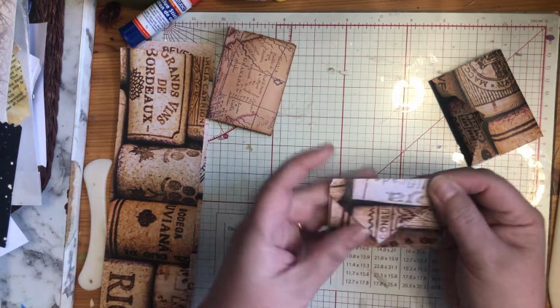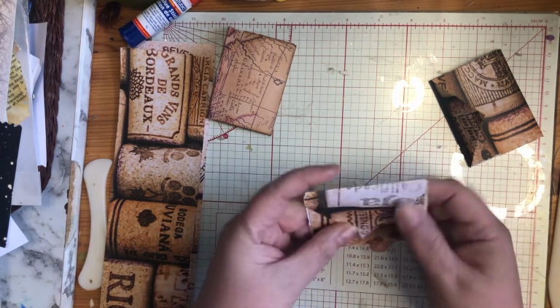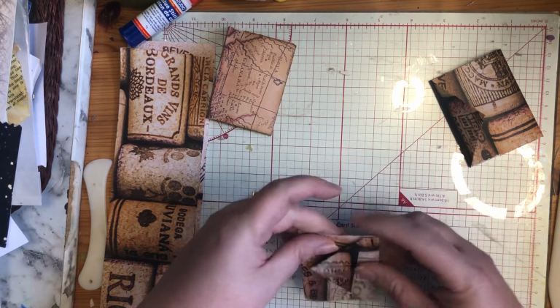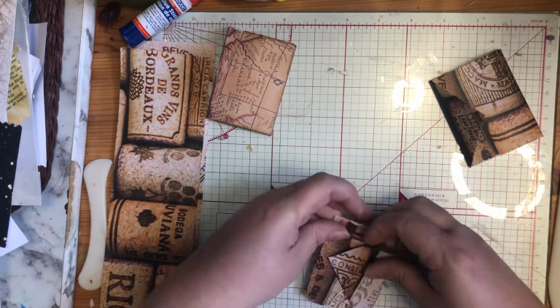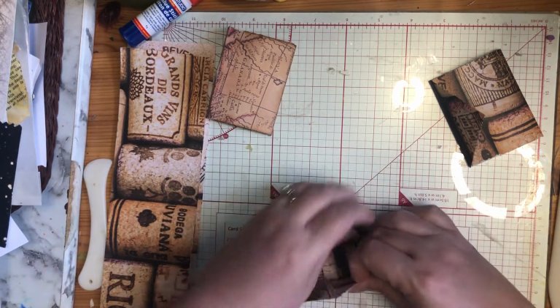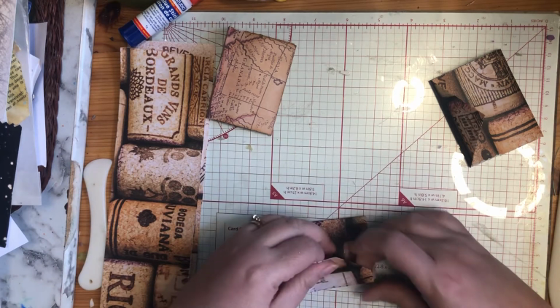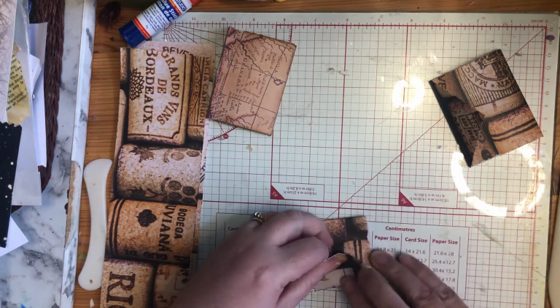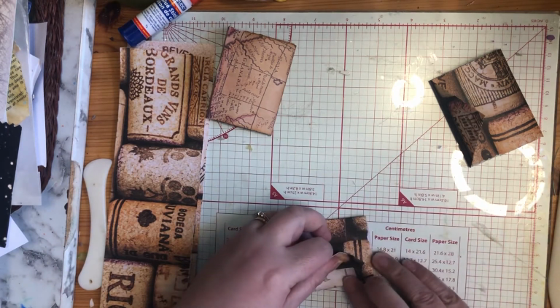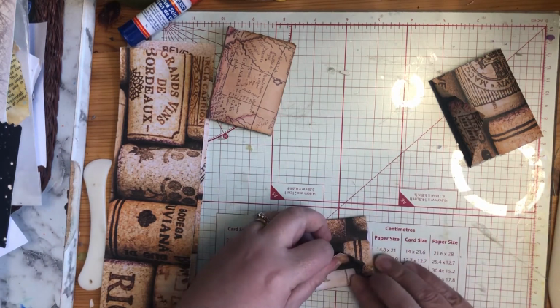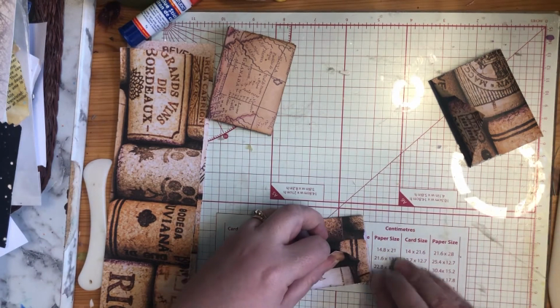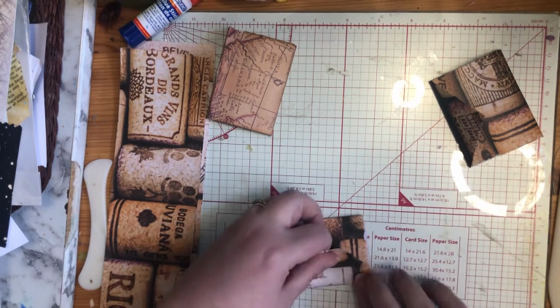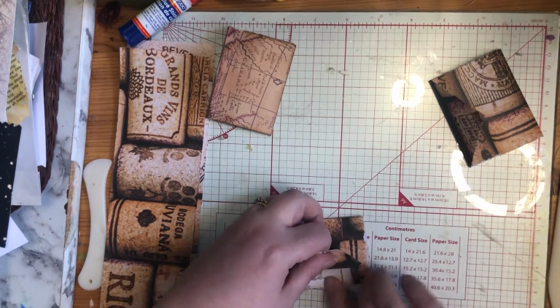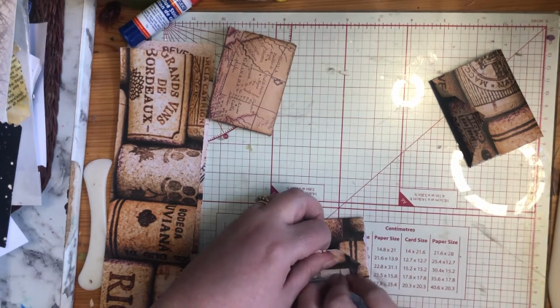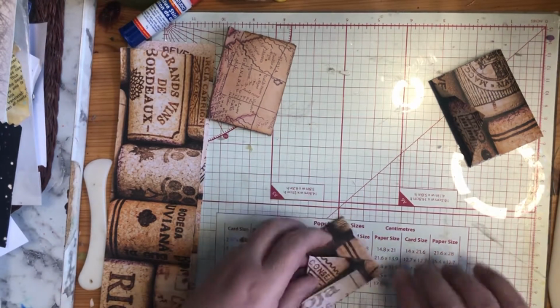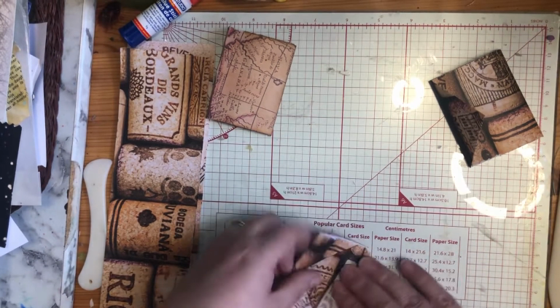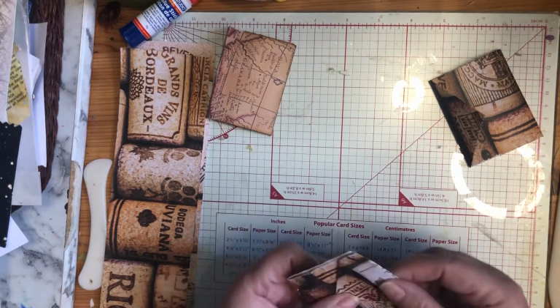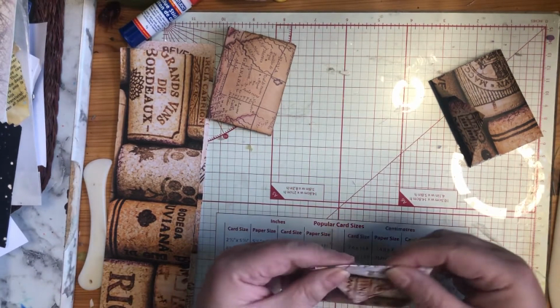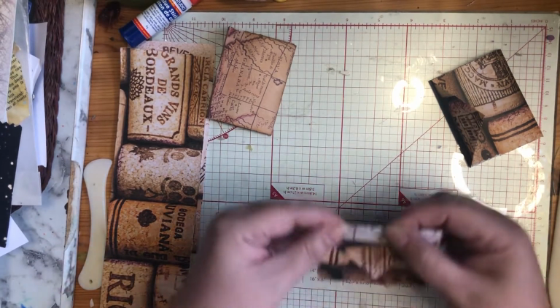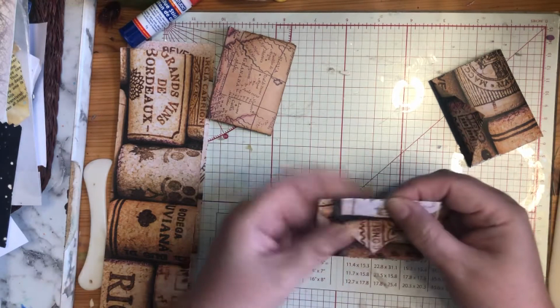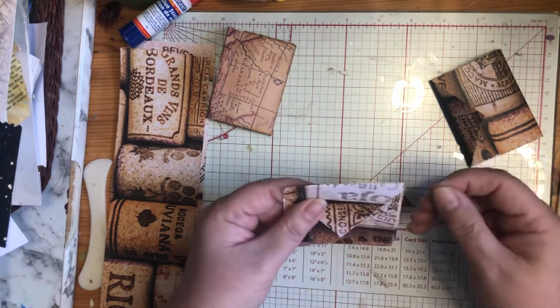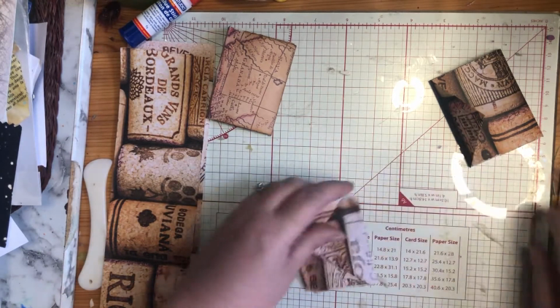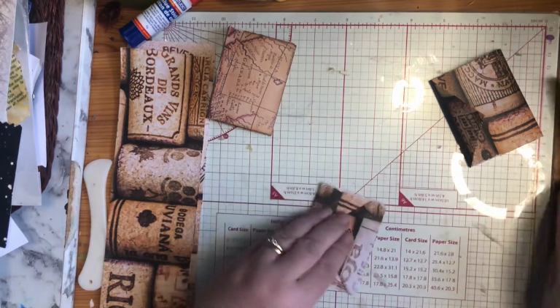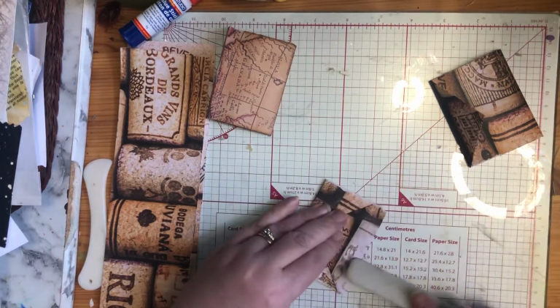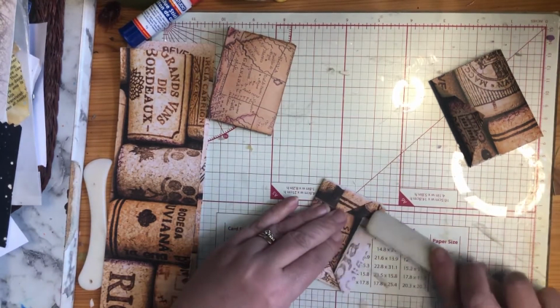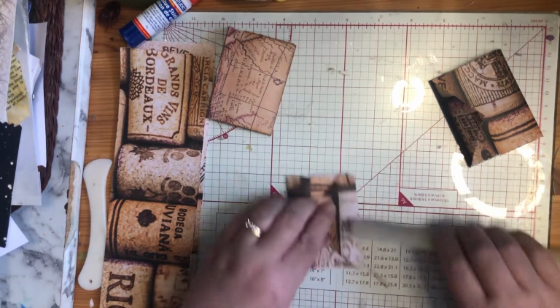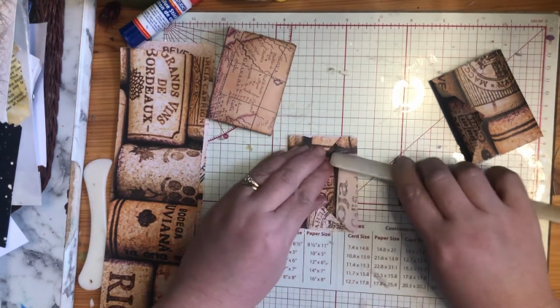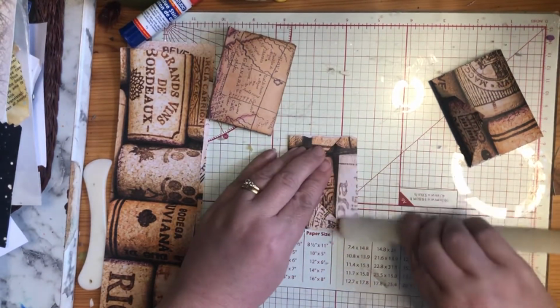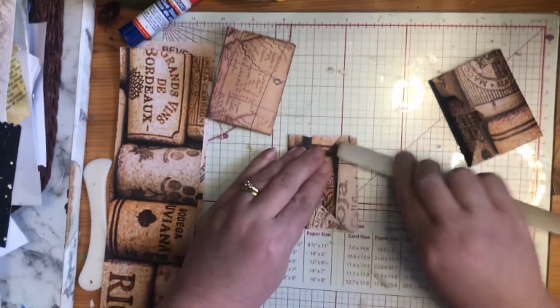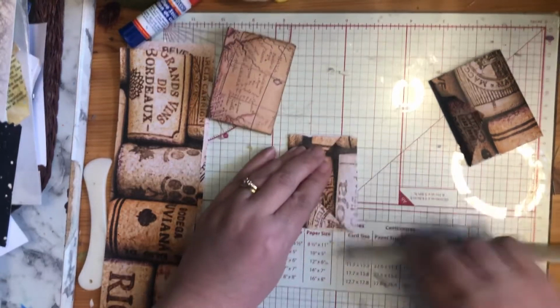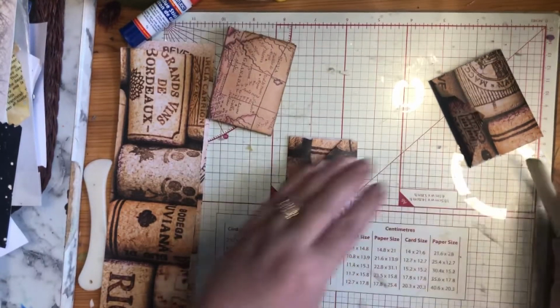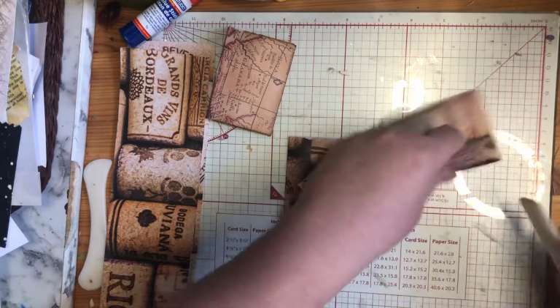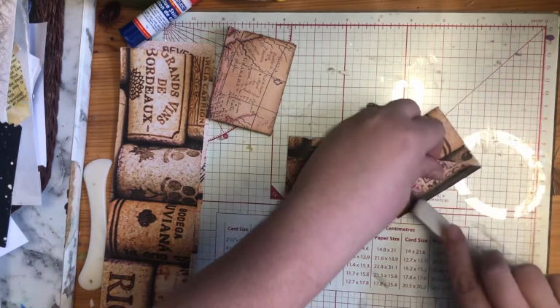And there's your little envelope. This isn't quite even, so even that out a little bit. There we go, that's better. And then if you want to make it sharper, you just take your bone folder and make it nice and sharp.